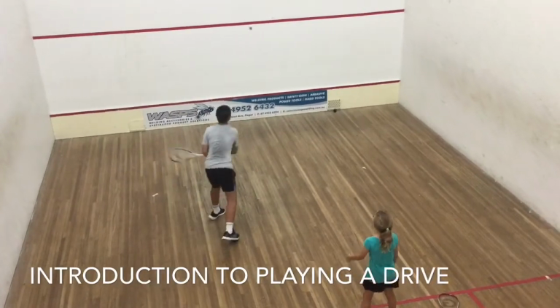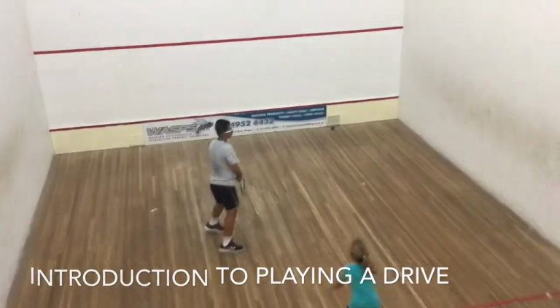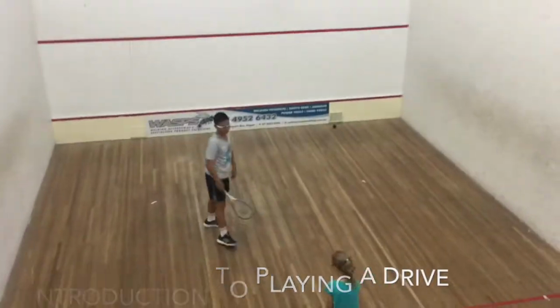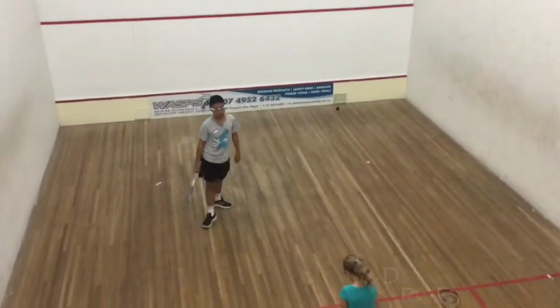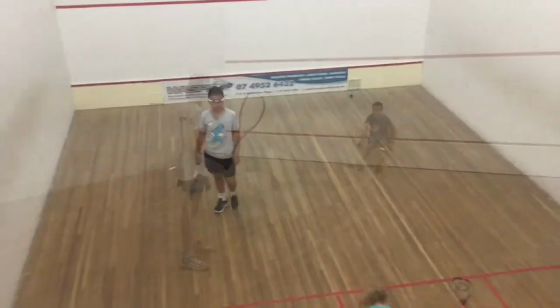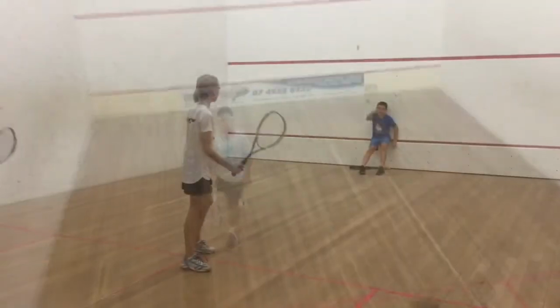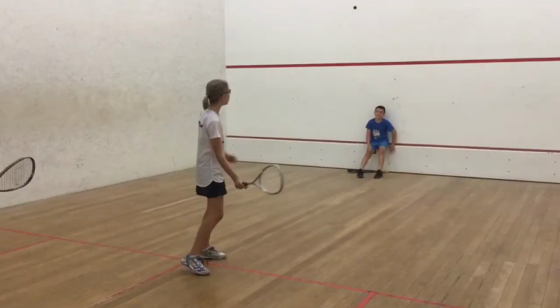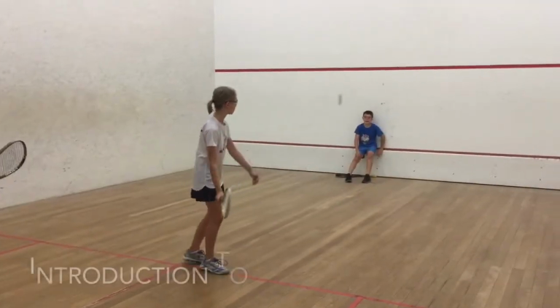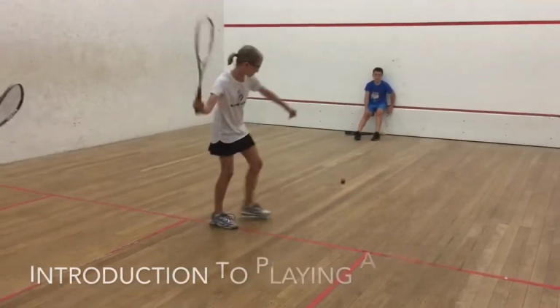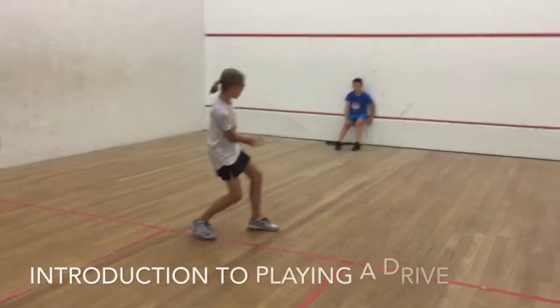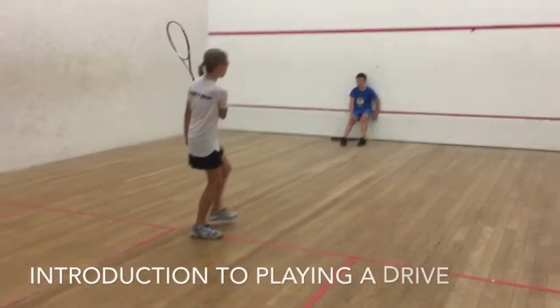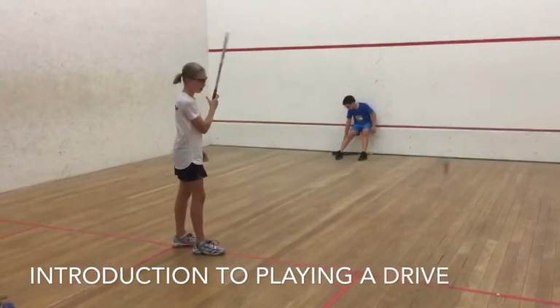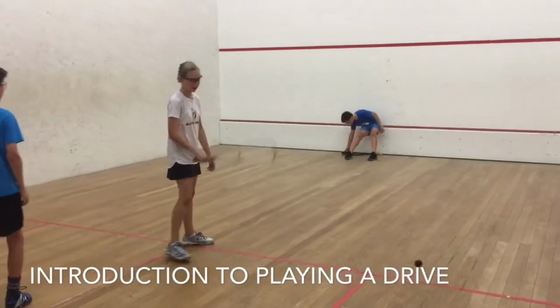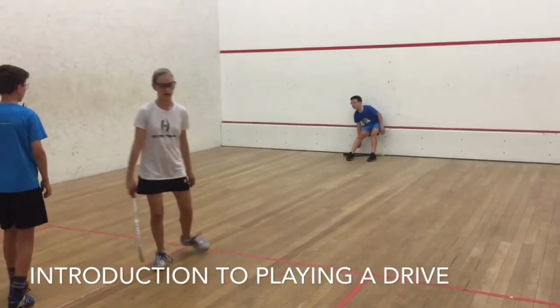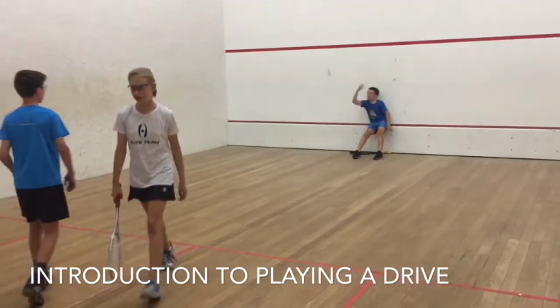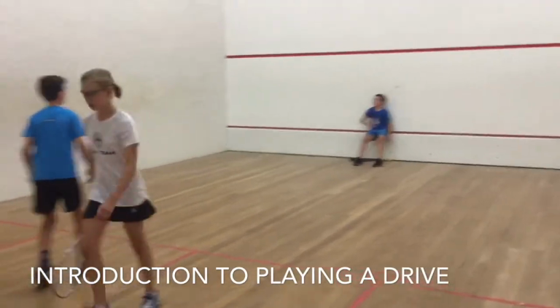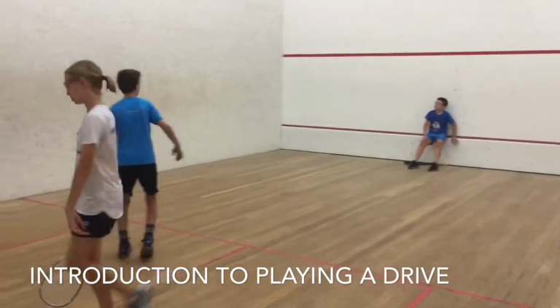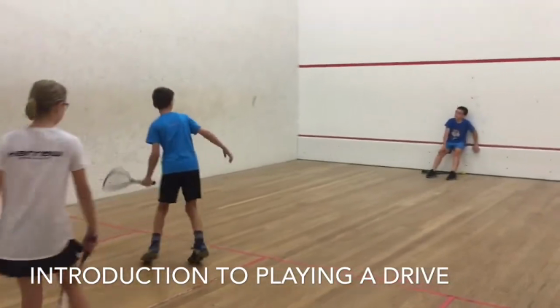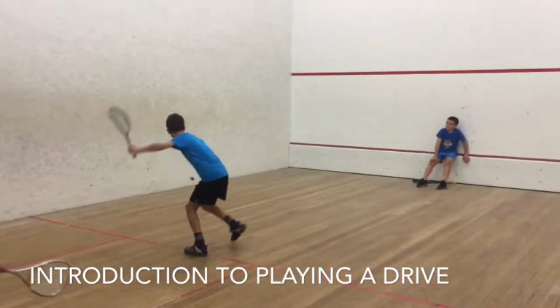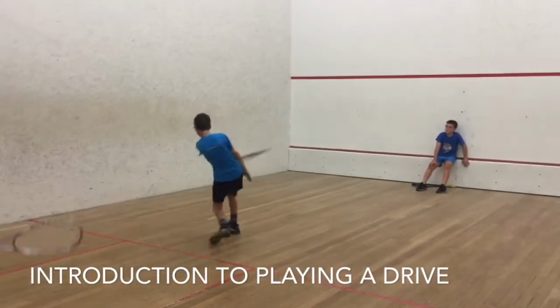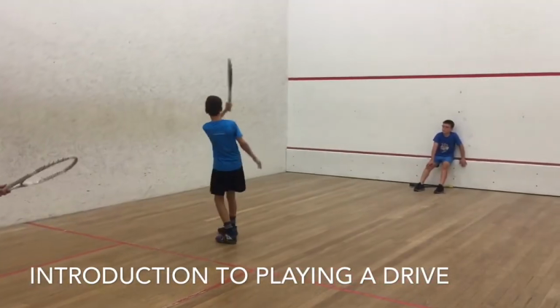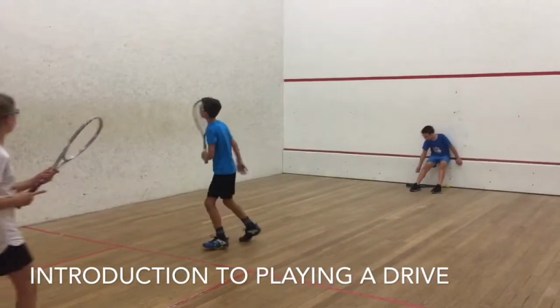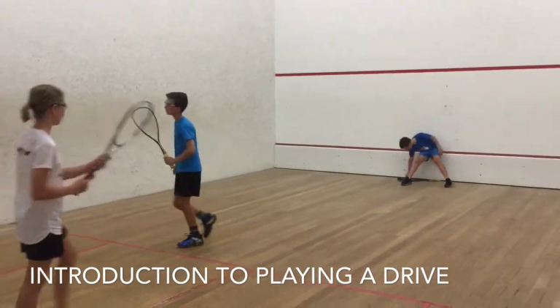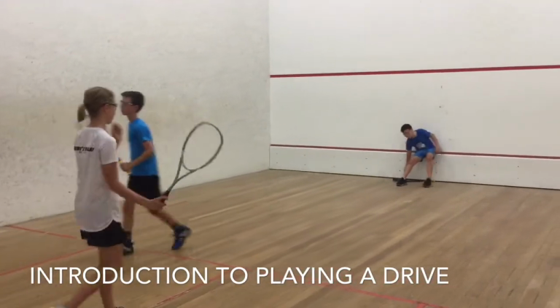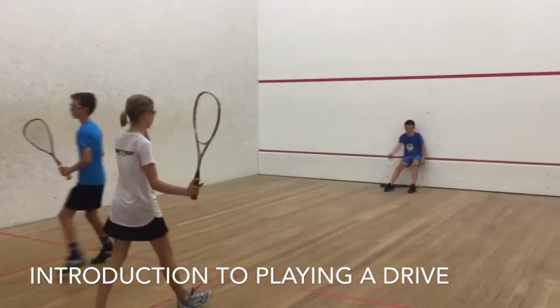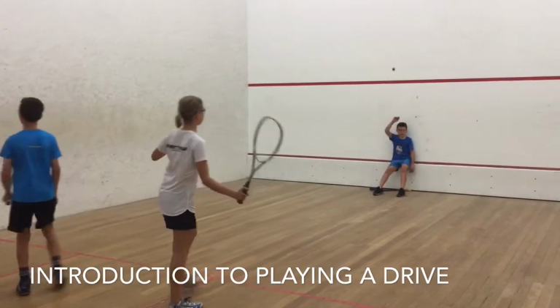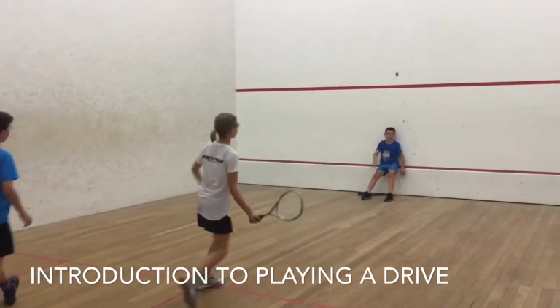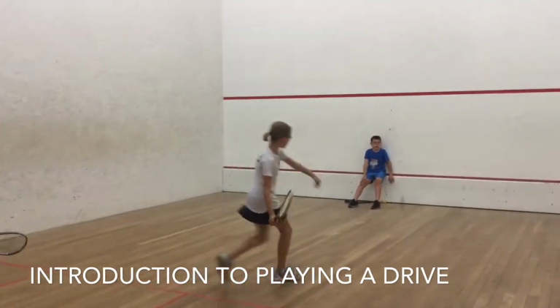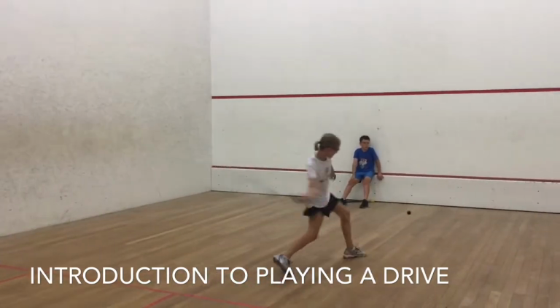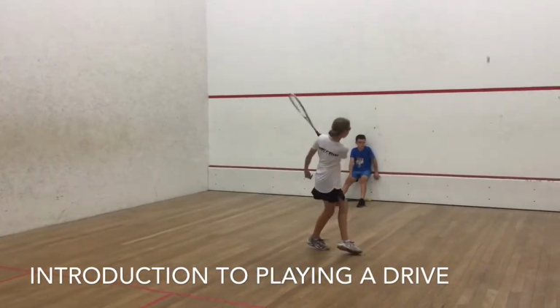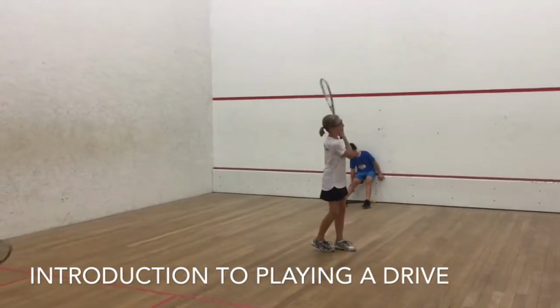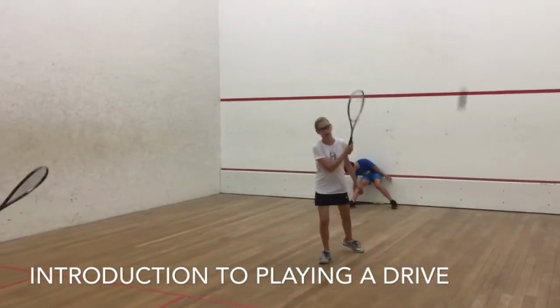Secondly, we have a progression where they're working in a group. The thrower stands out front and throws the ball to their forehand side. The players let it bounce, step forward, and play a drive shot.